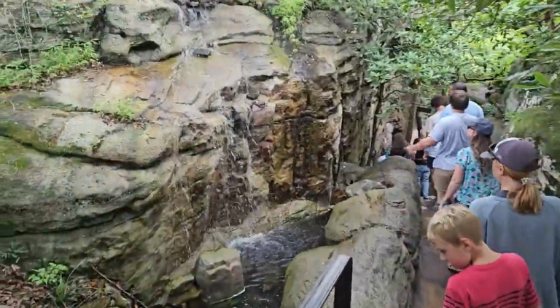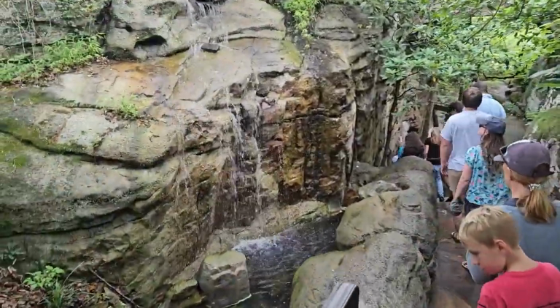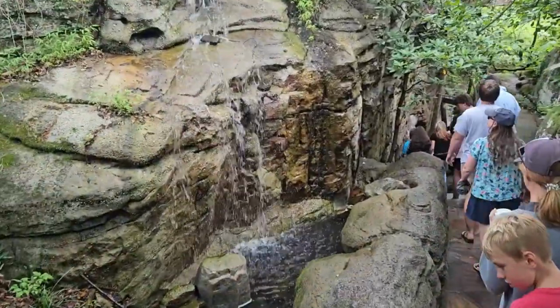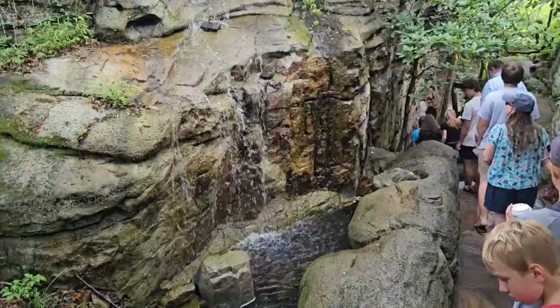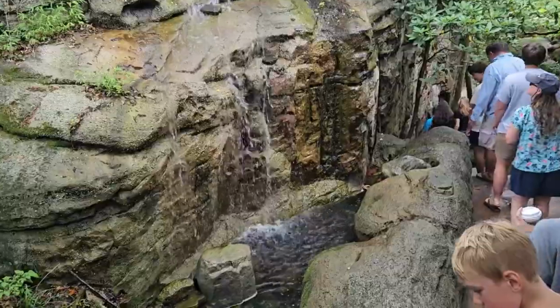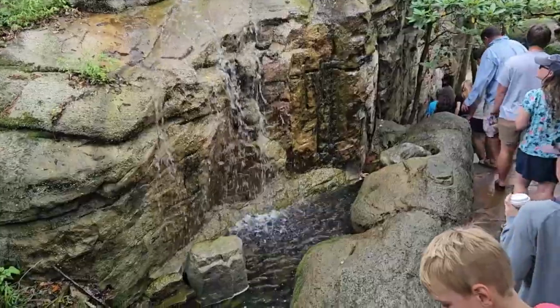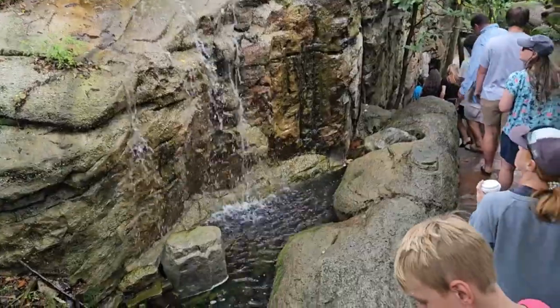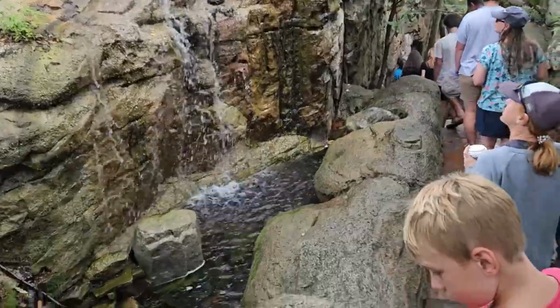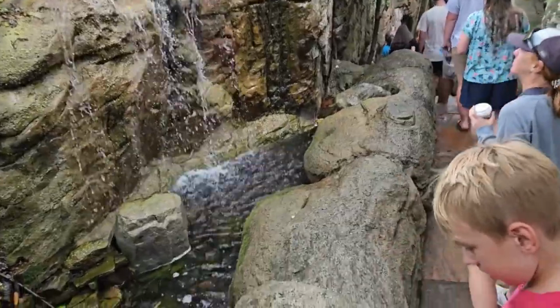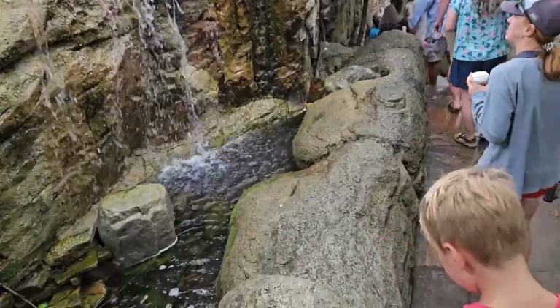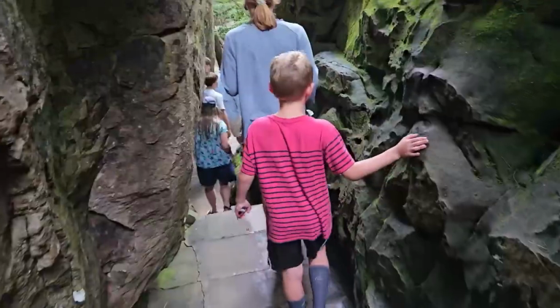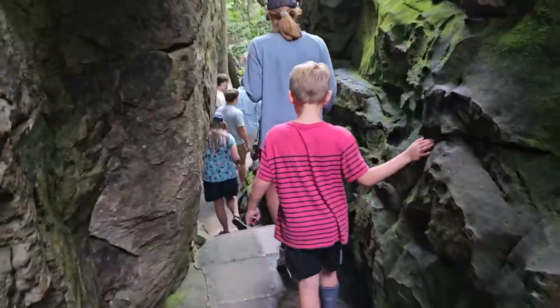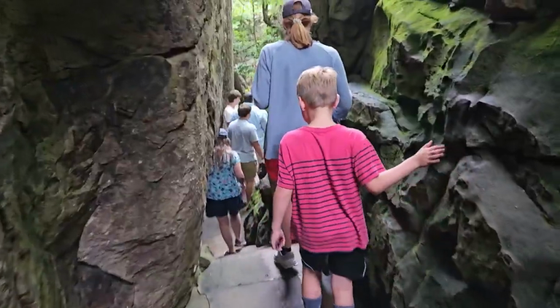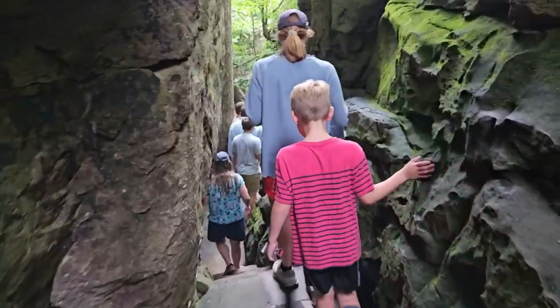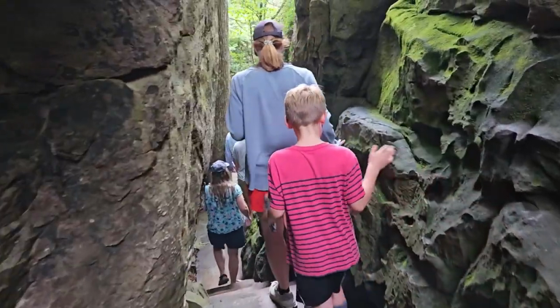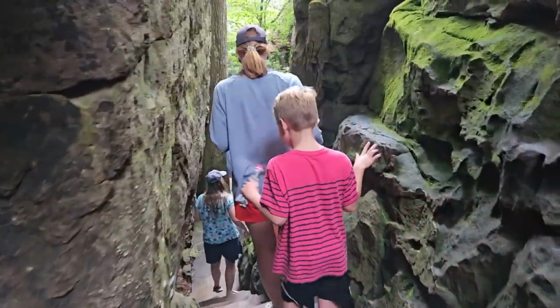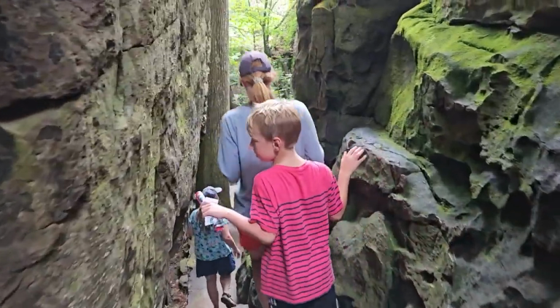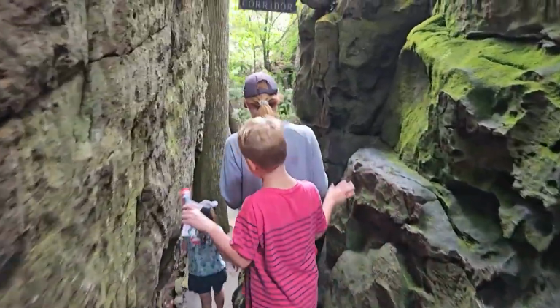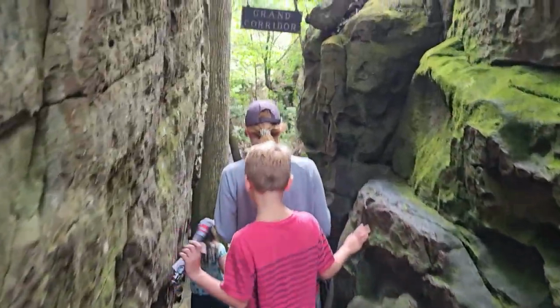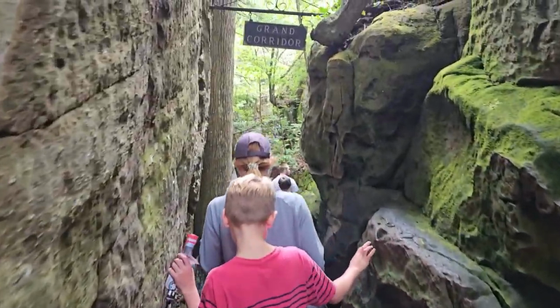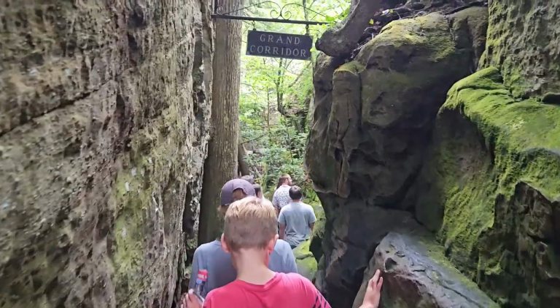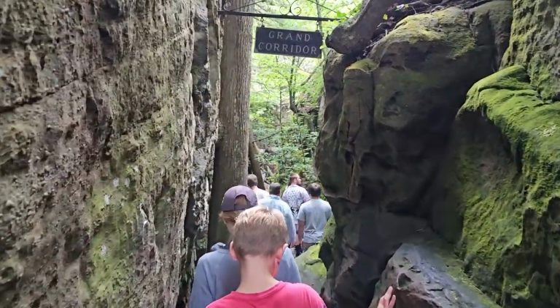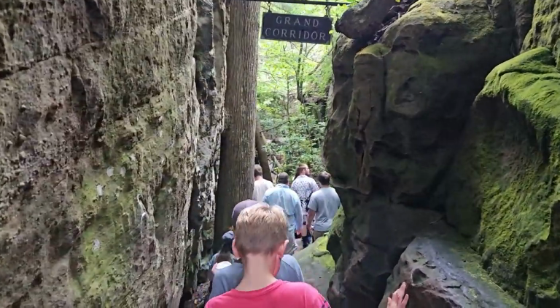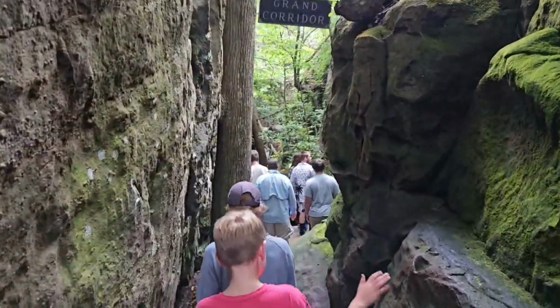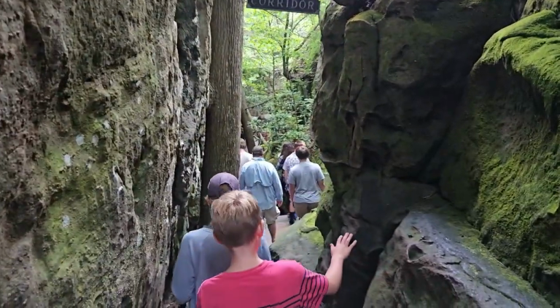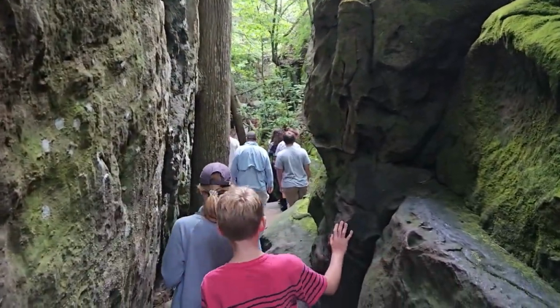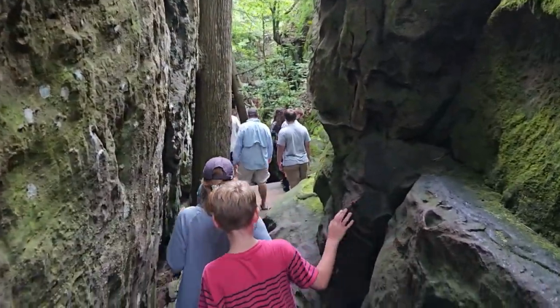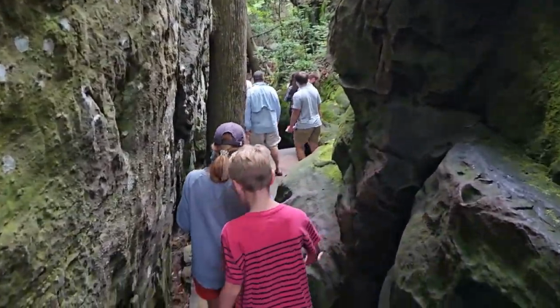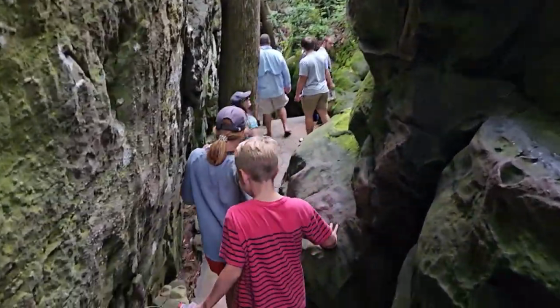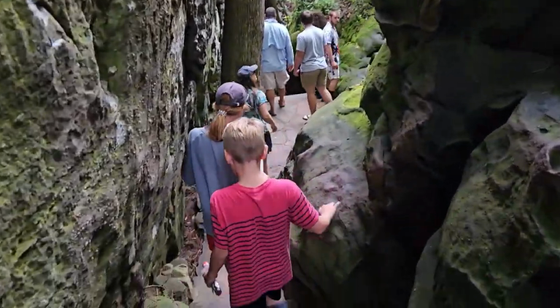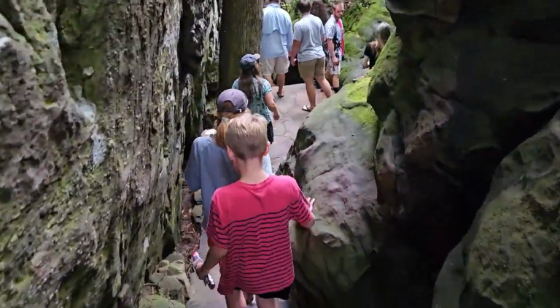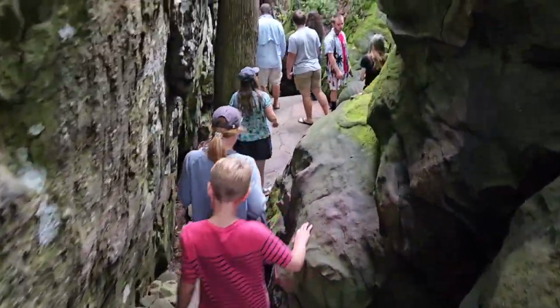Oh, look at all the waterfalls, JT — this is cool! We're squeezing through here in the grand corridor. That's beautiful music.